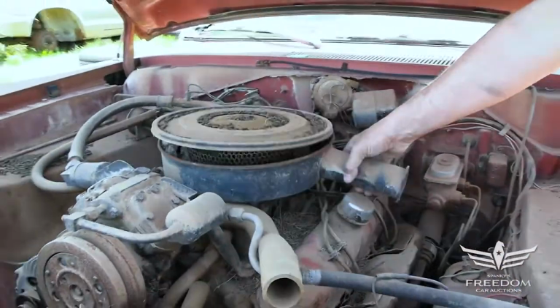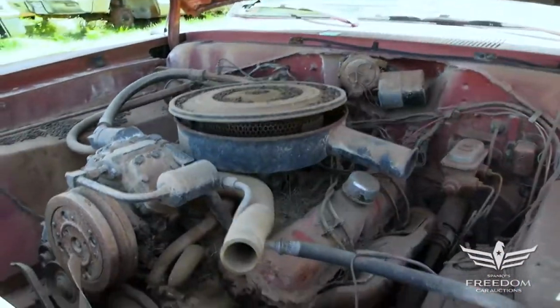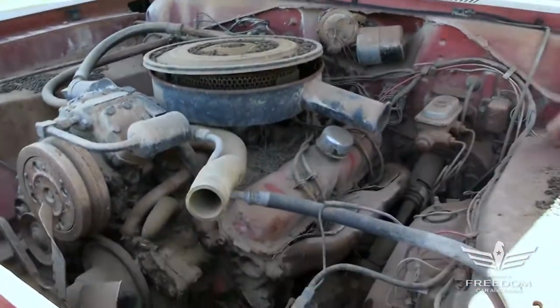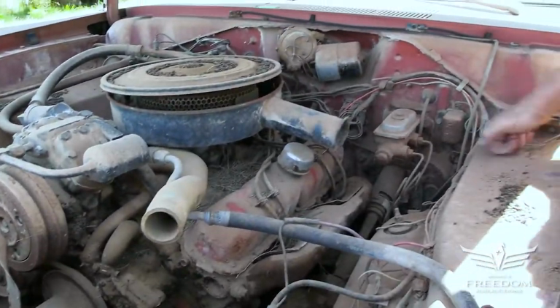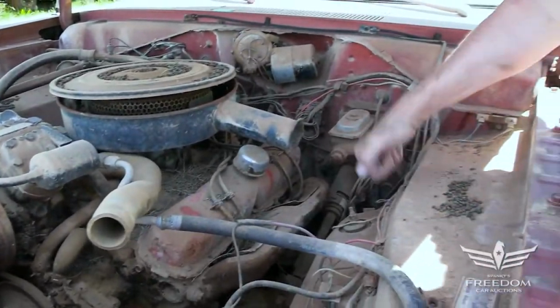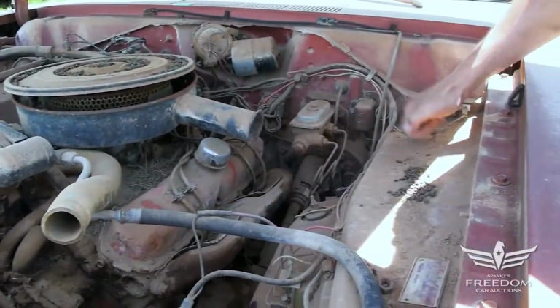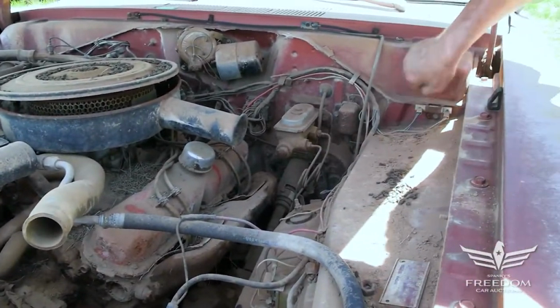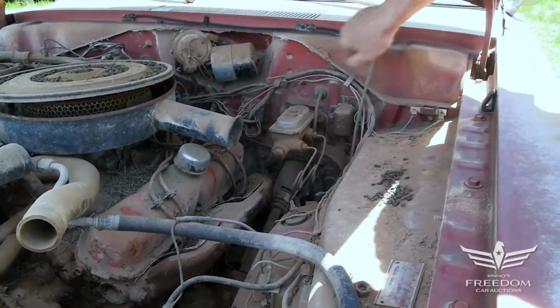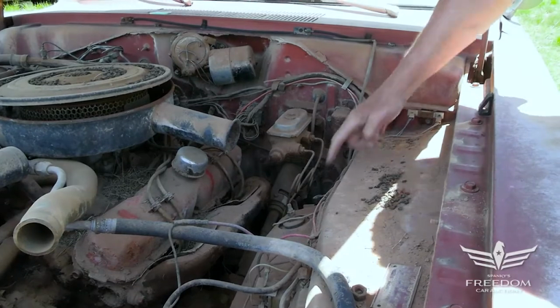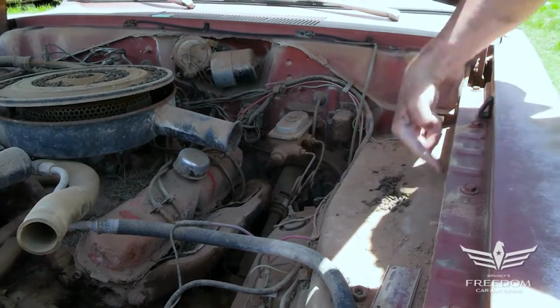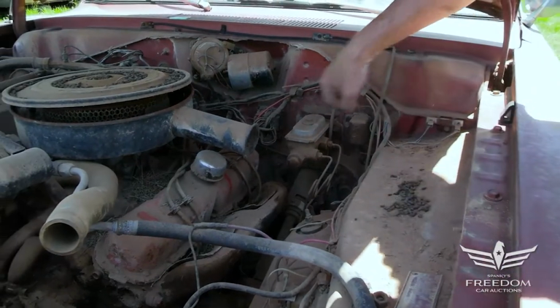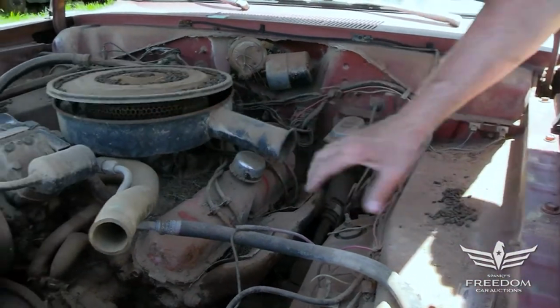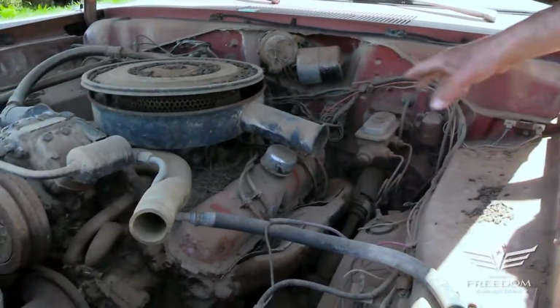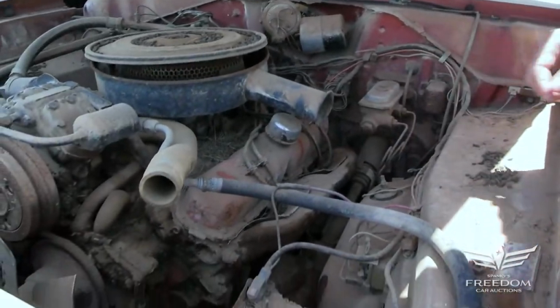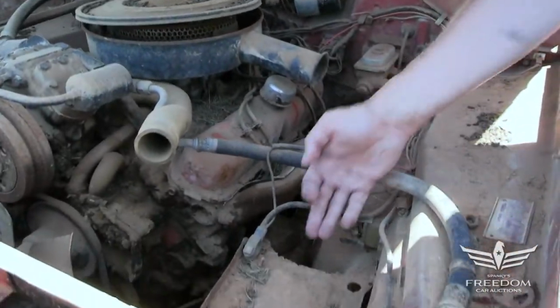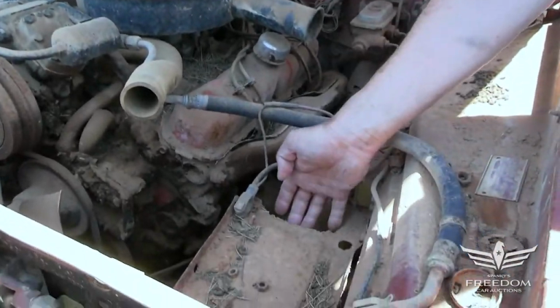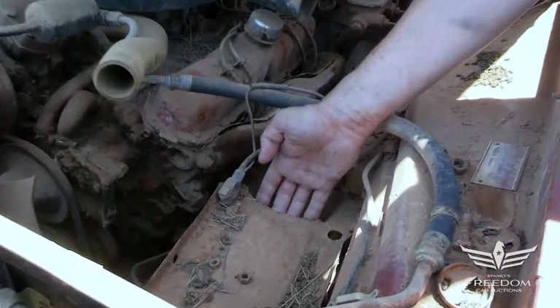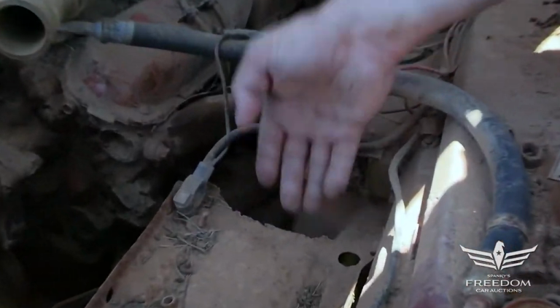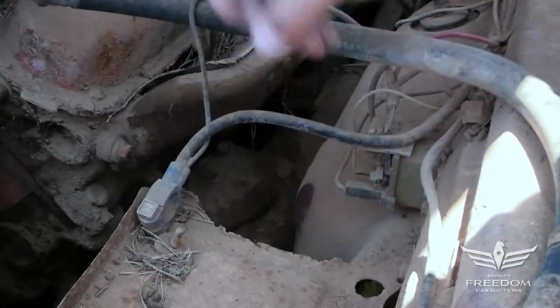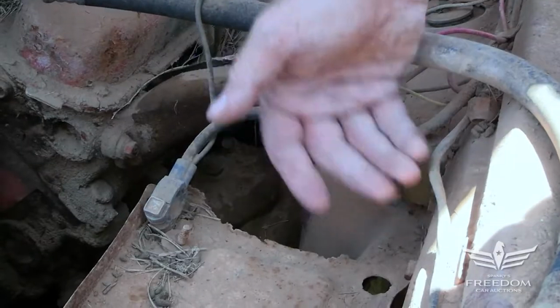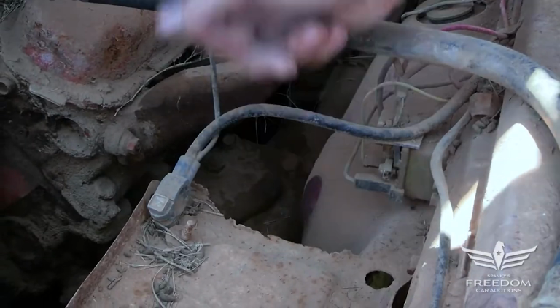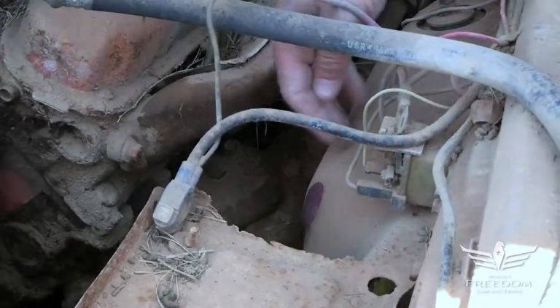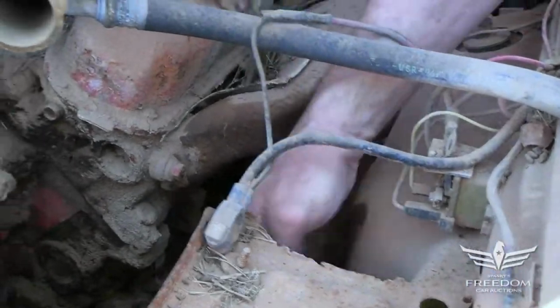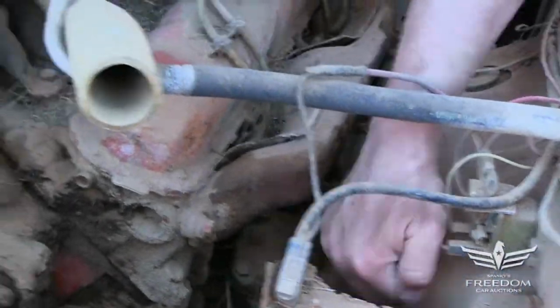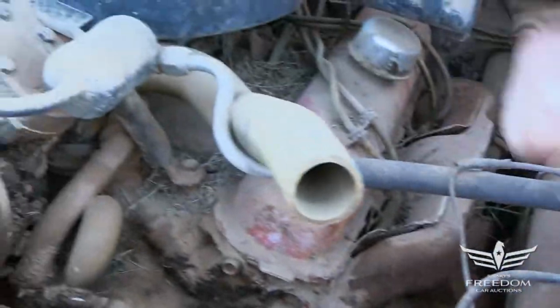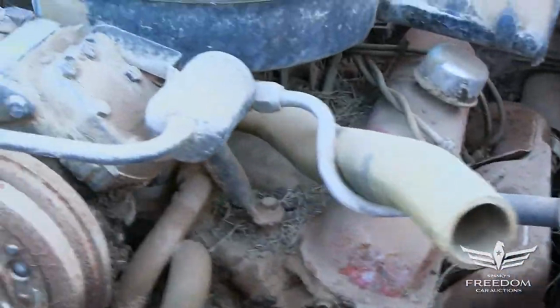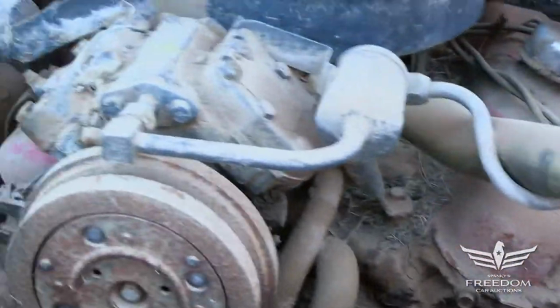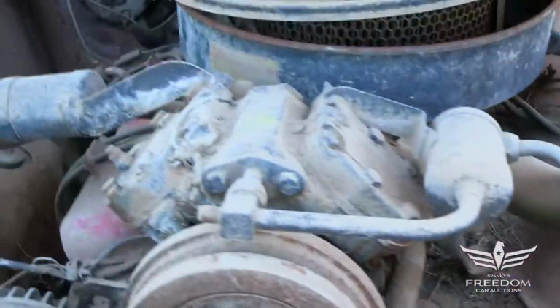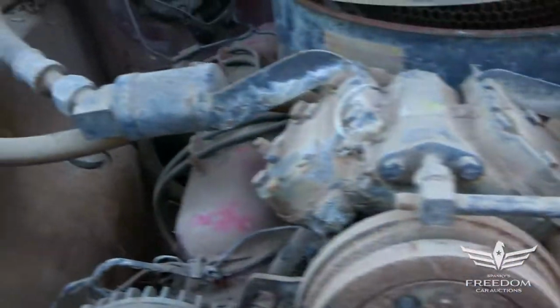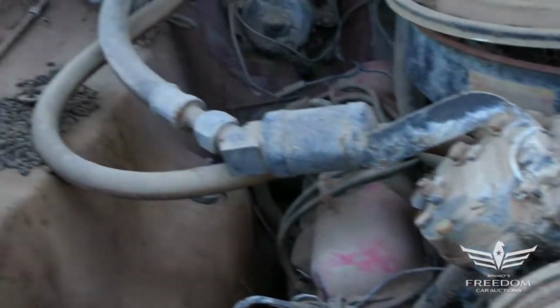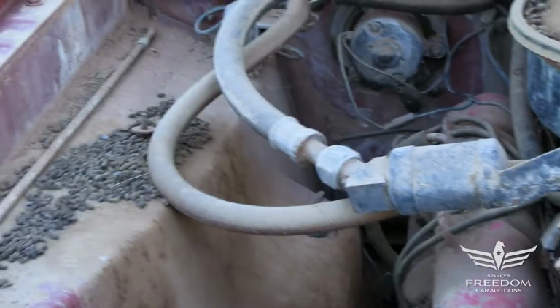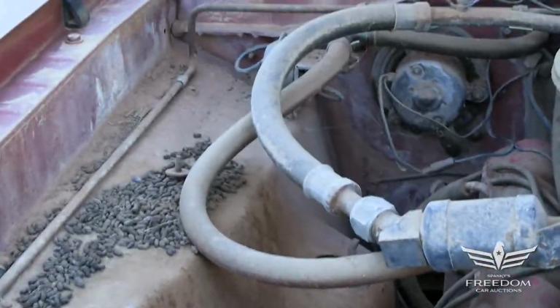Best of all, the inner fenders are rock solid. These things ordinarily have big old holes with rust everywhere. The only rust I see is the battery tray, which is typical — the acid eats that up — but underneath it, rock solid. These trays you can buy as reproductions, and that's no big deal.